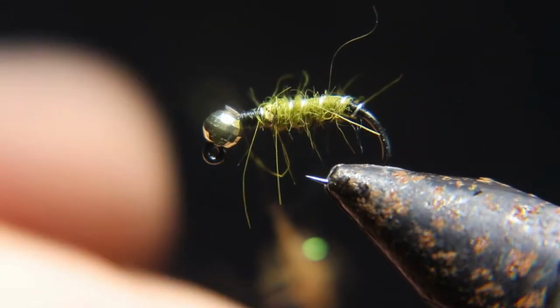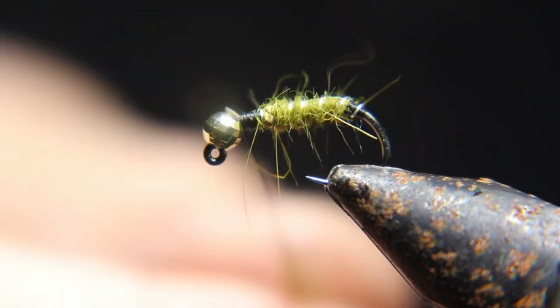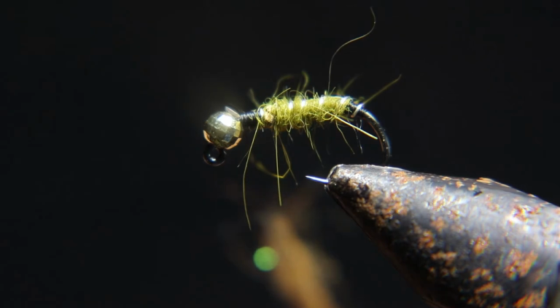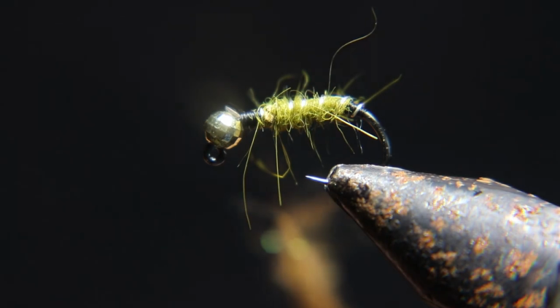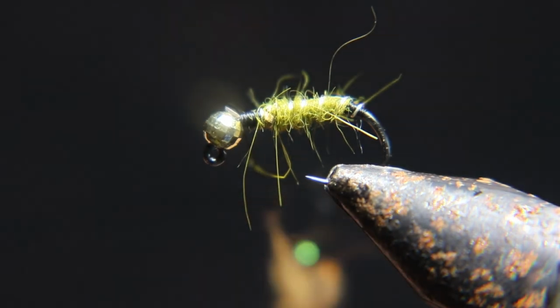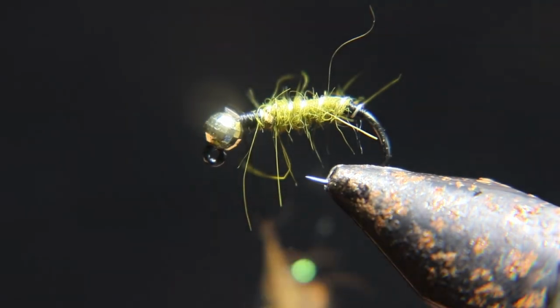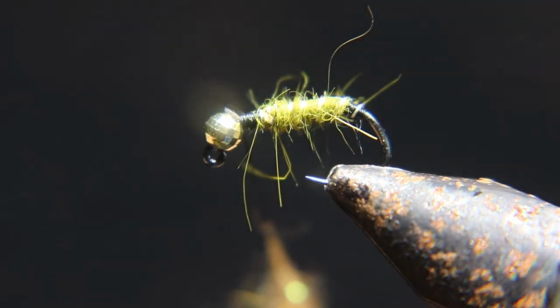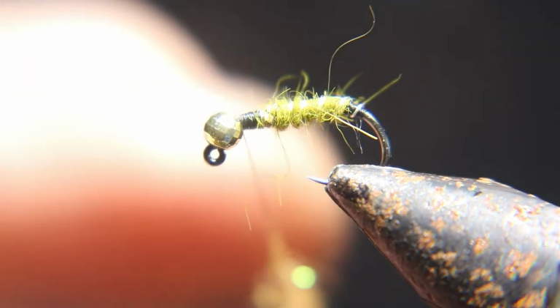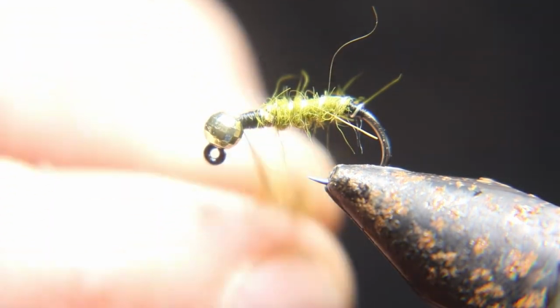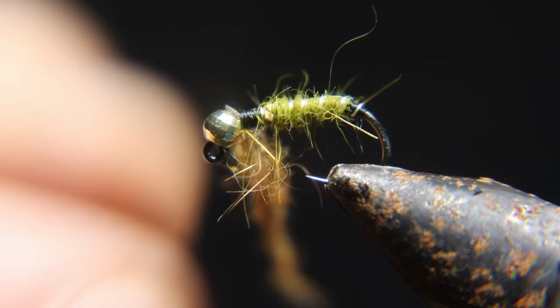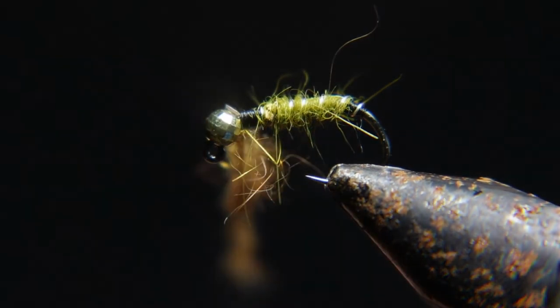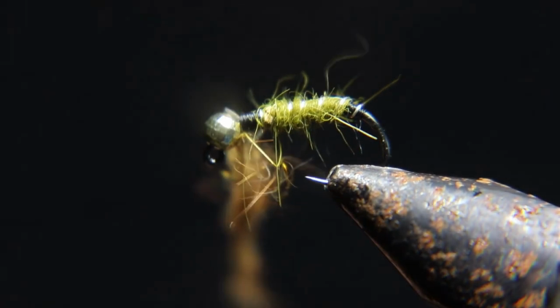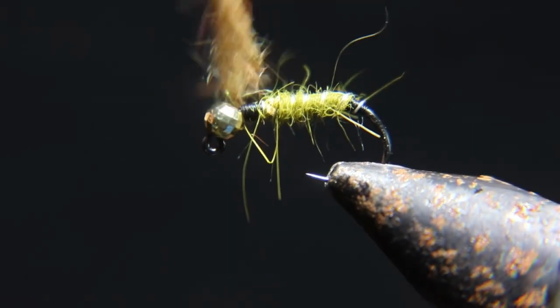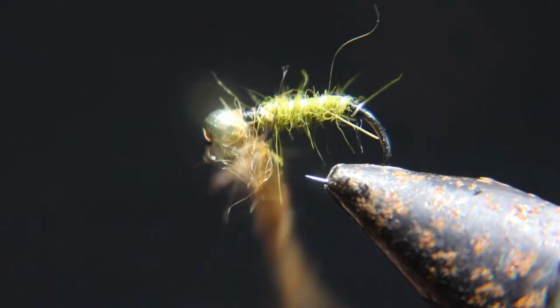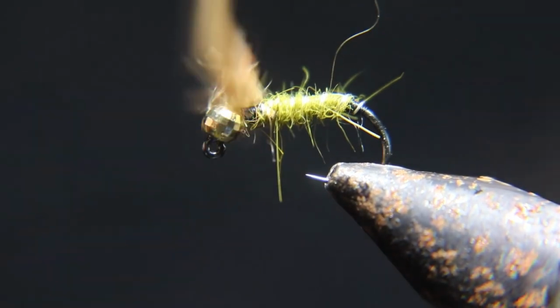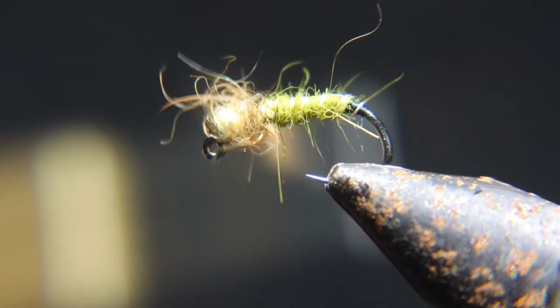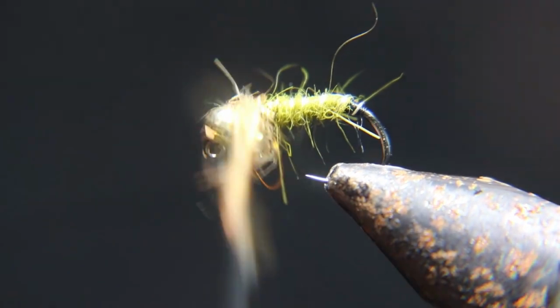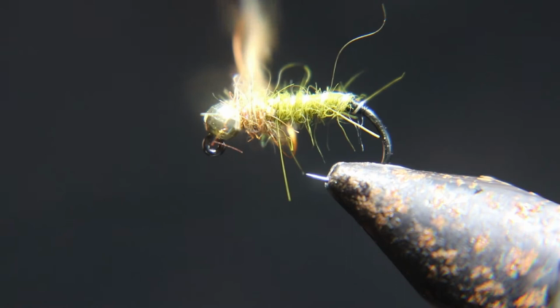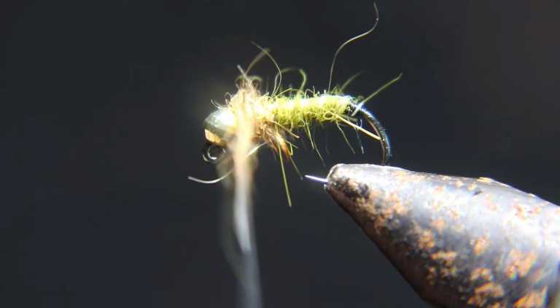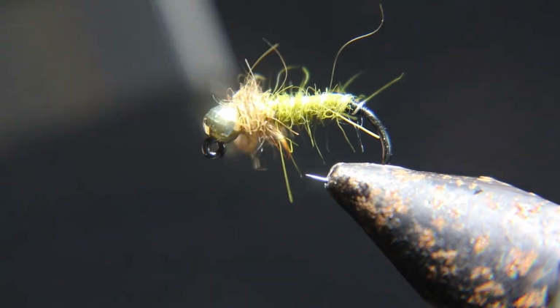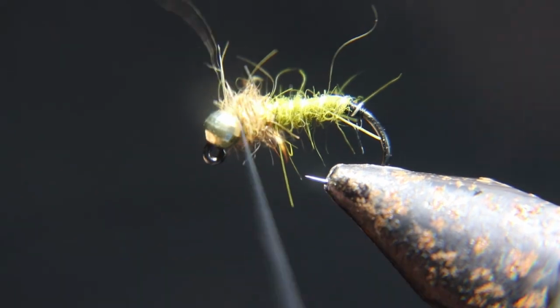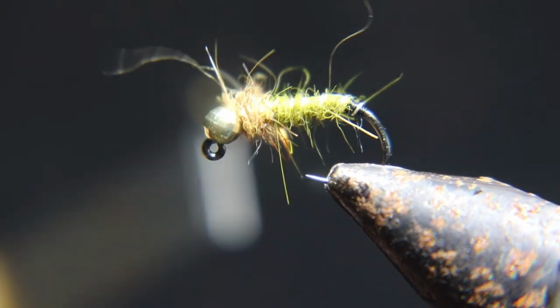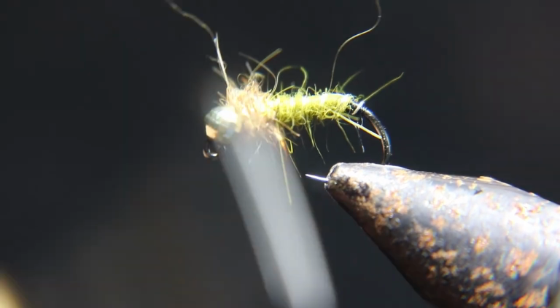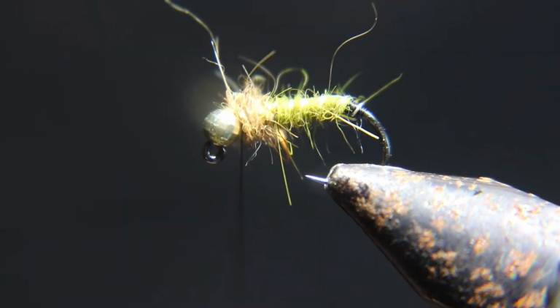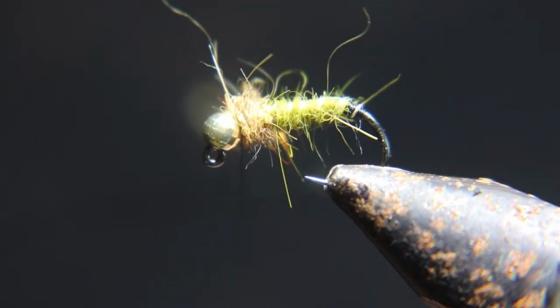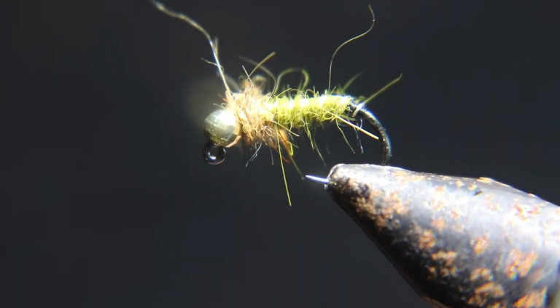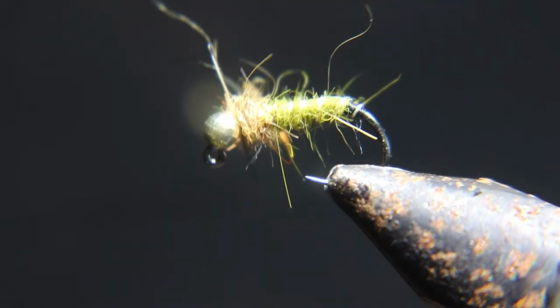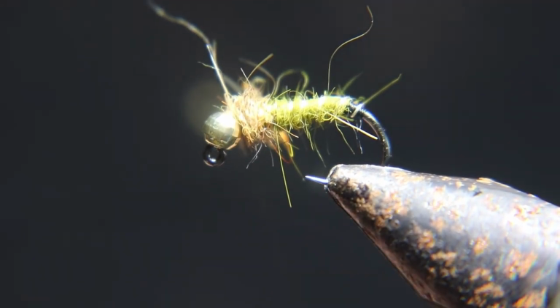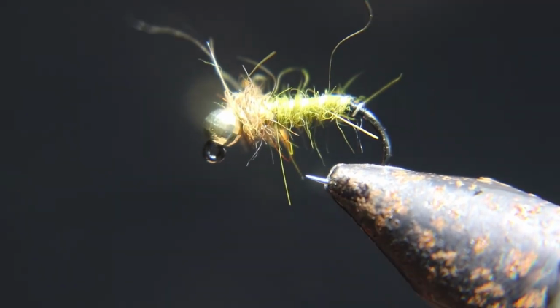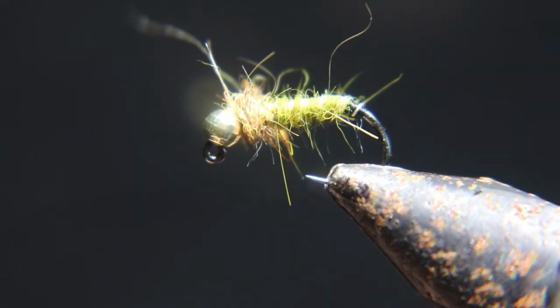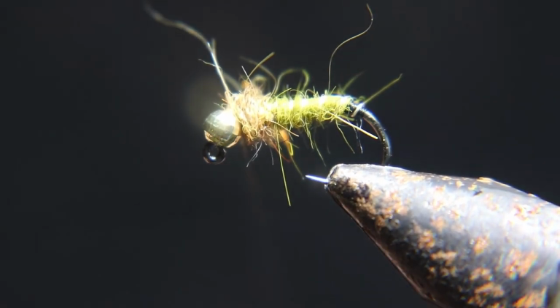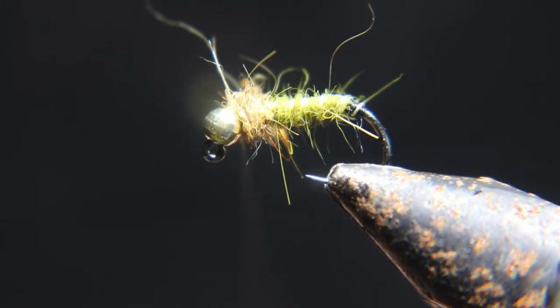Now we're going to dub in some brown UV dubbing. It has a lot of flash to it. I'm going to put it in right behind the bead.